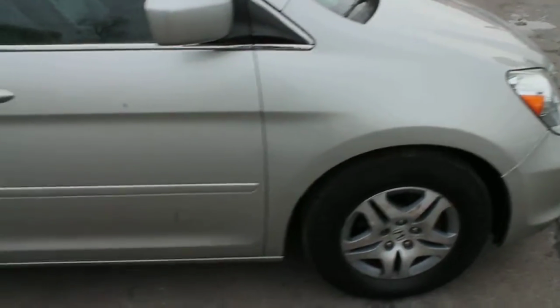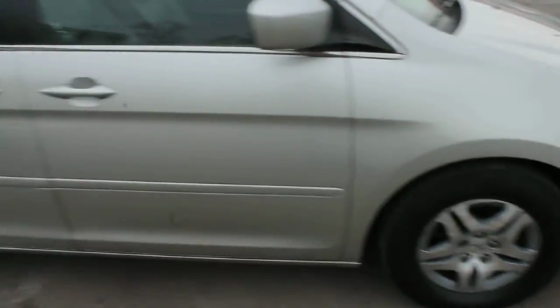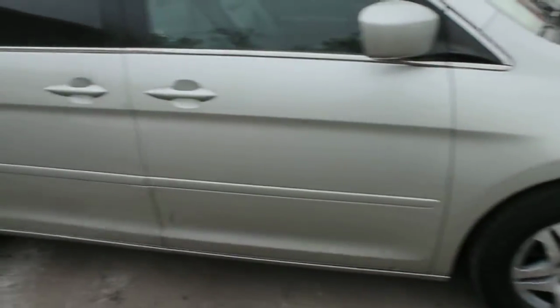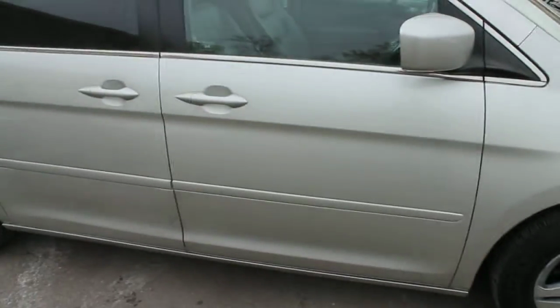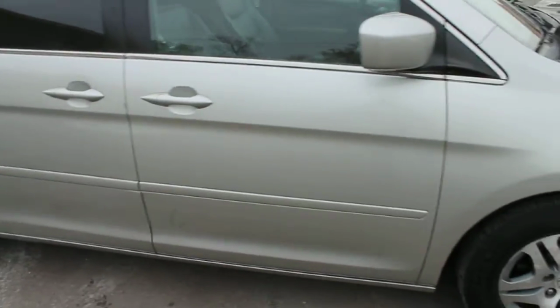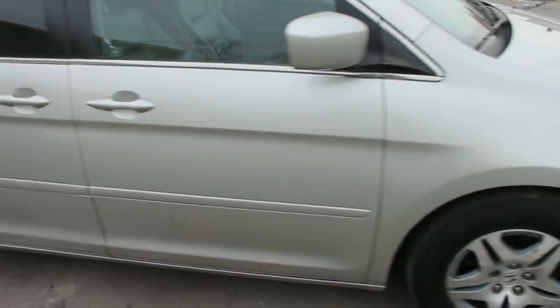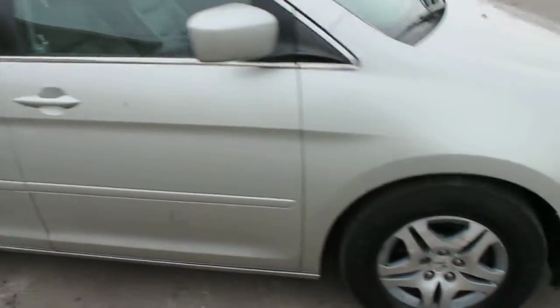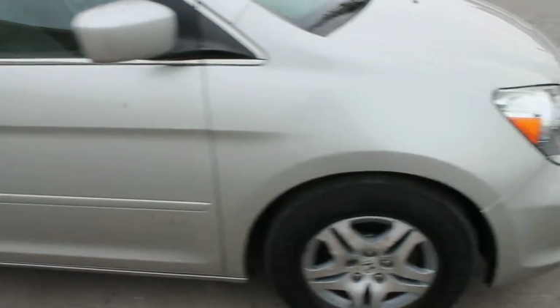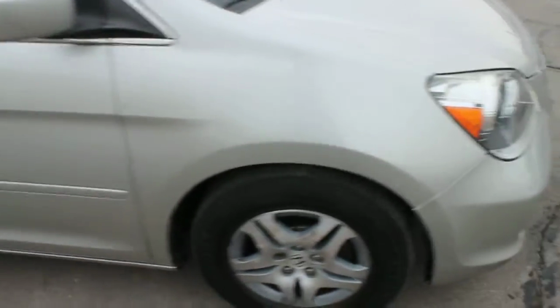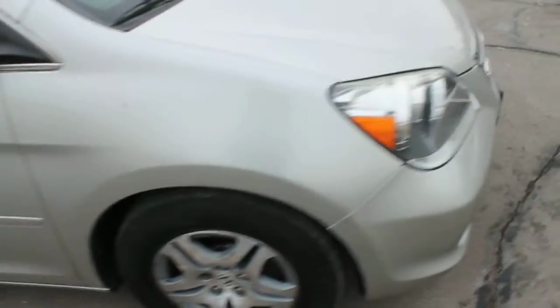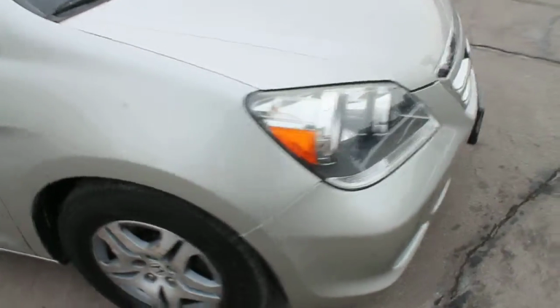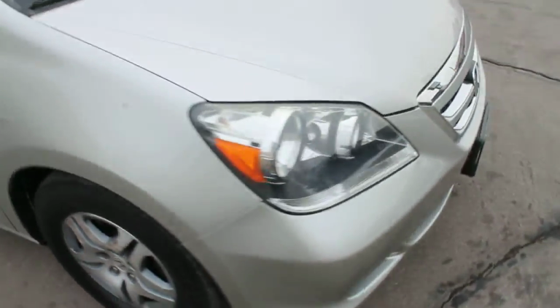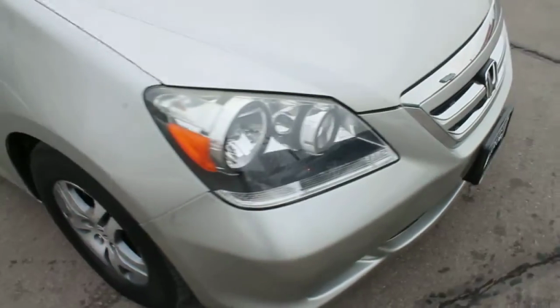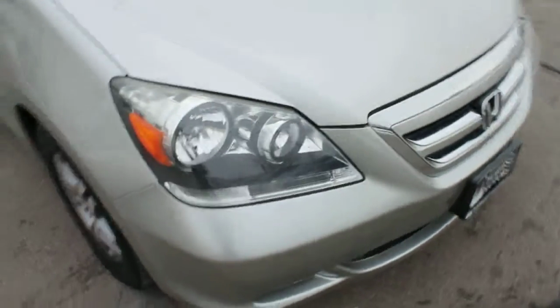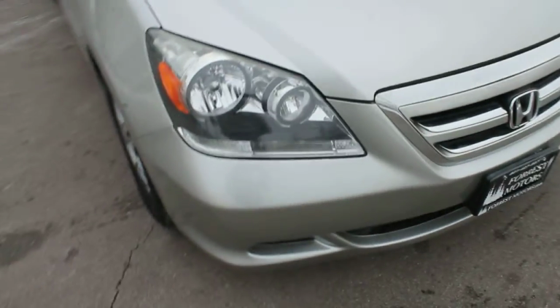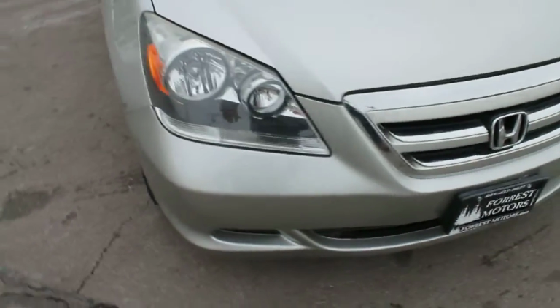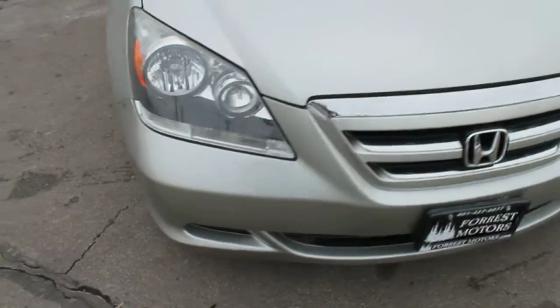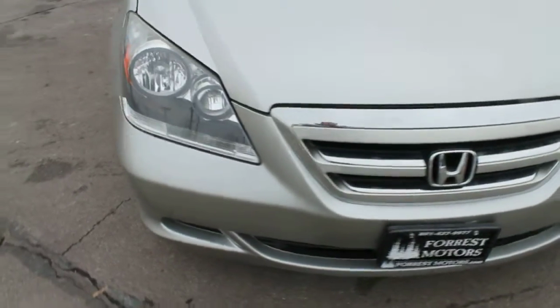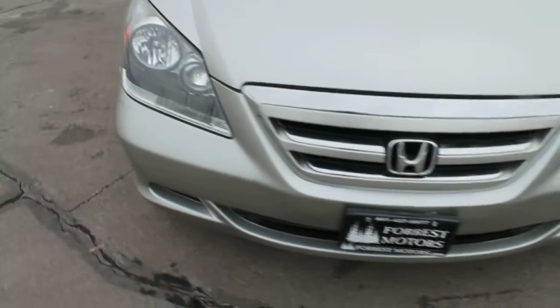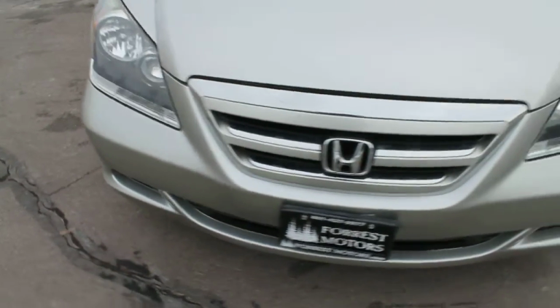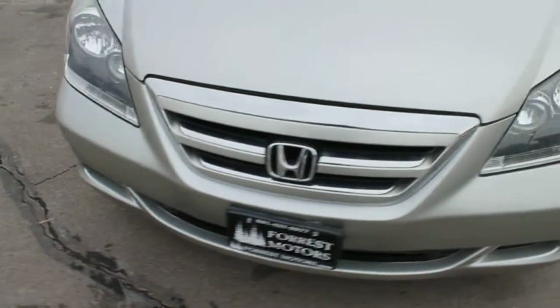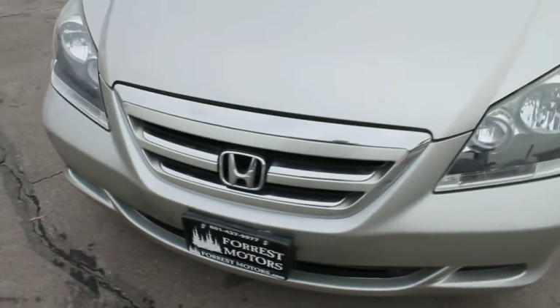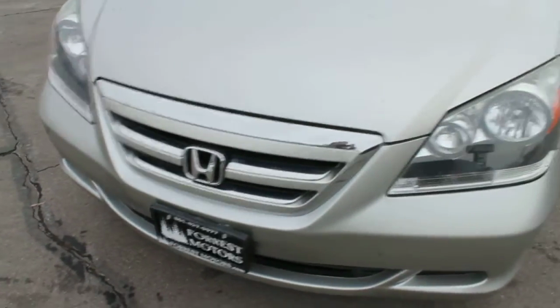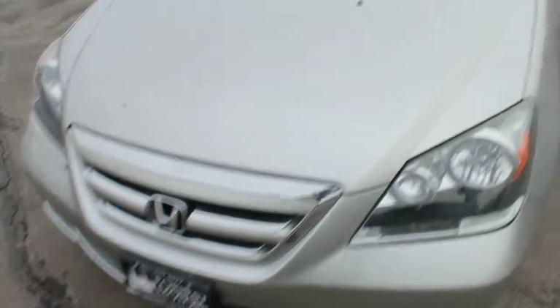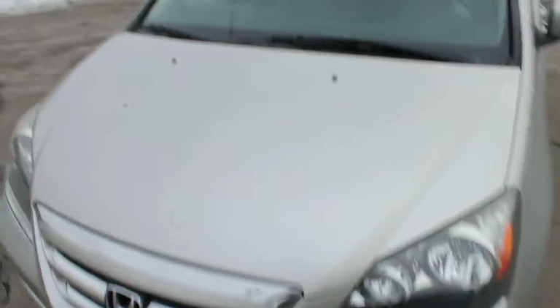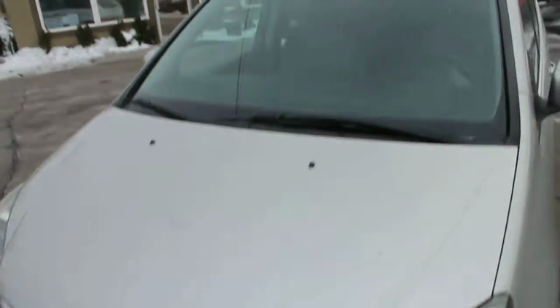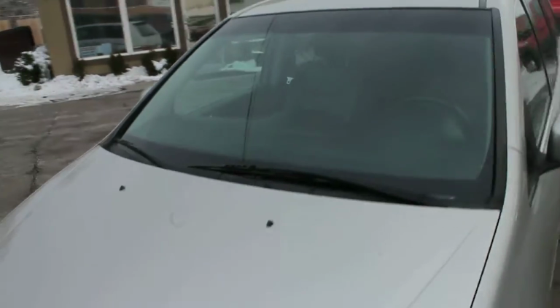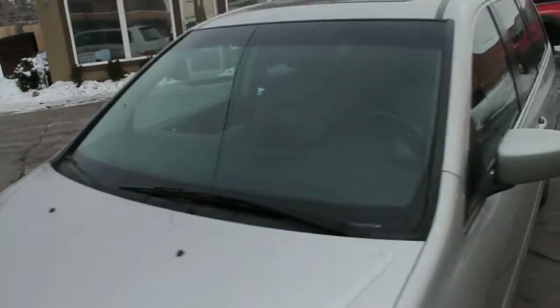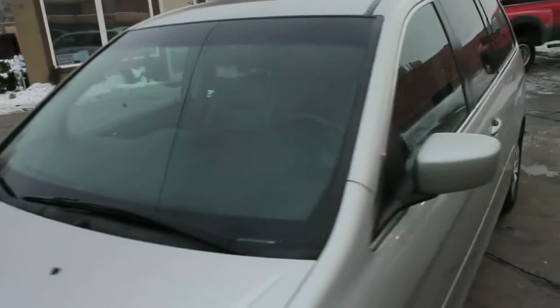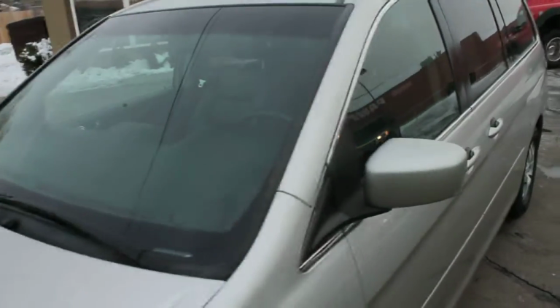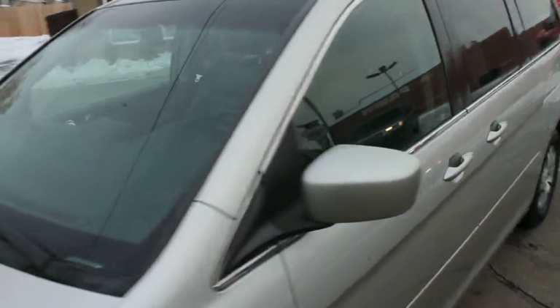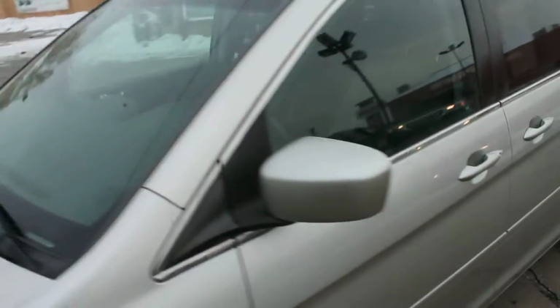You can look at a free Carfax report on this vehicle on our website. This is a clear title vehicle and it only has 61,000 miles.